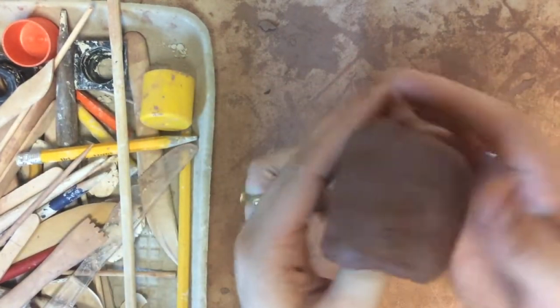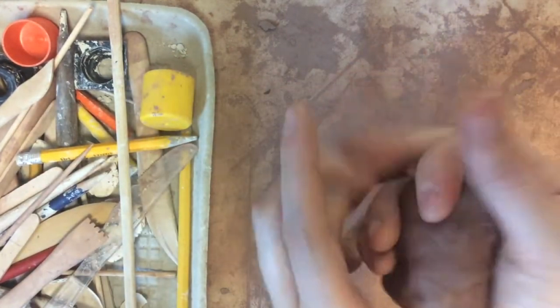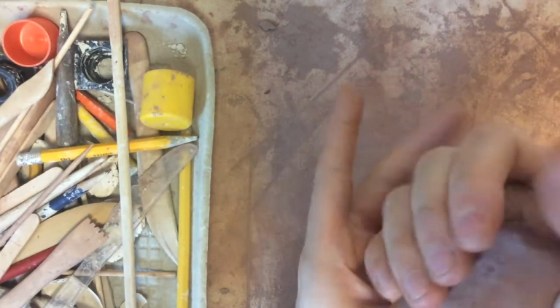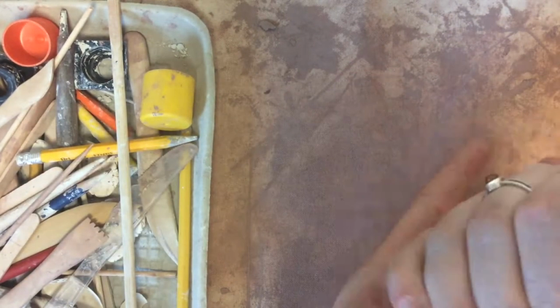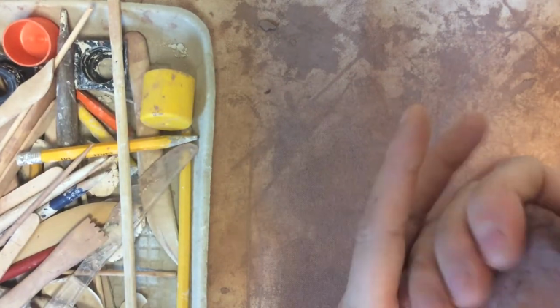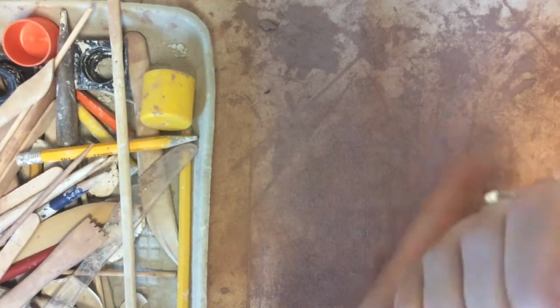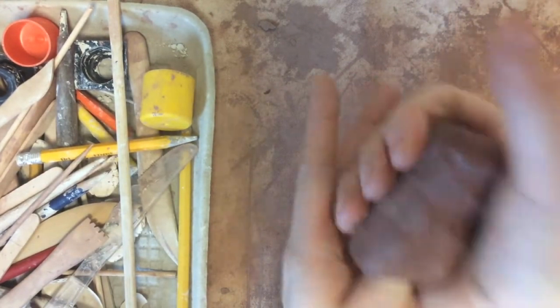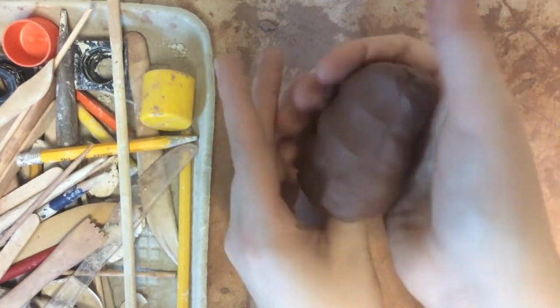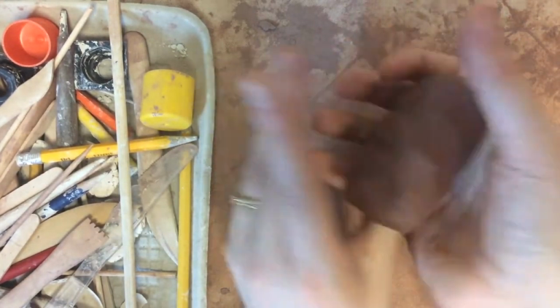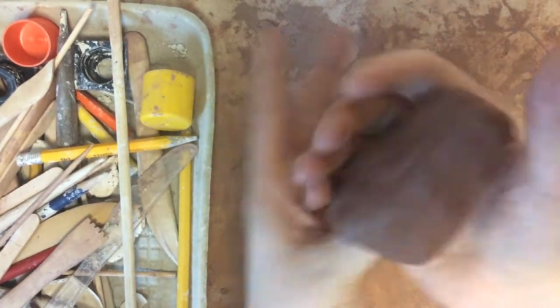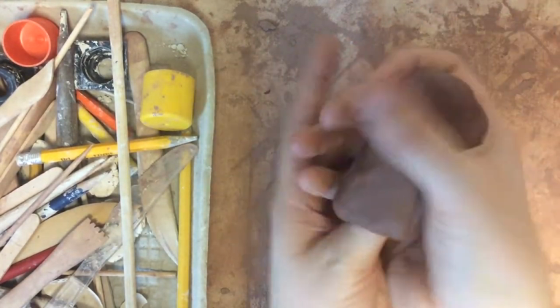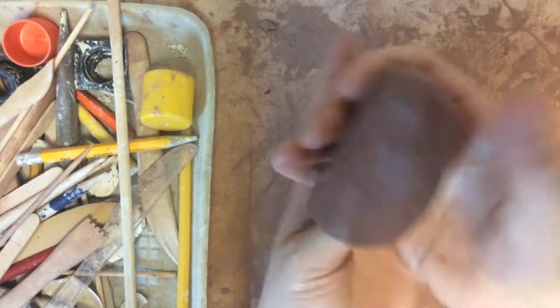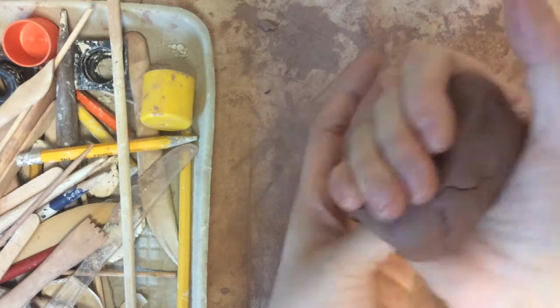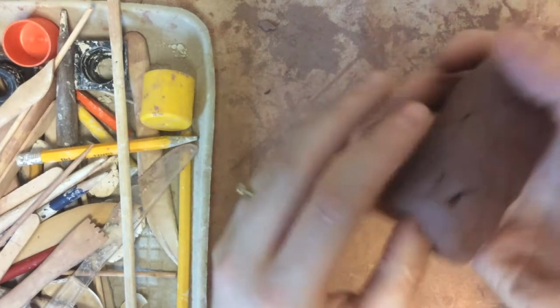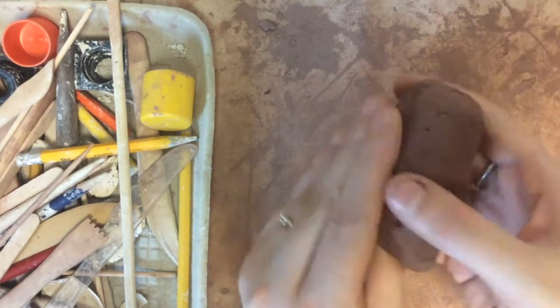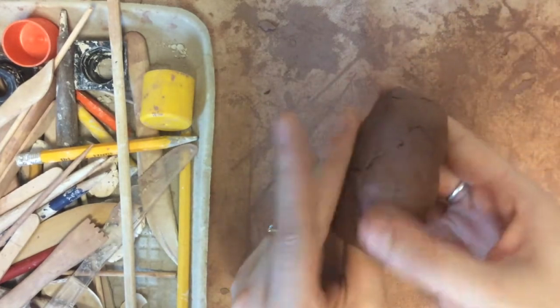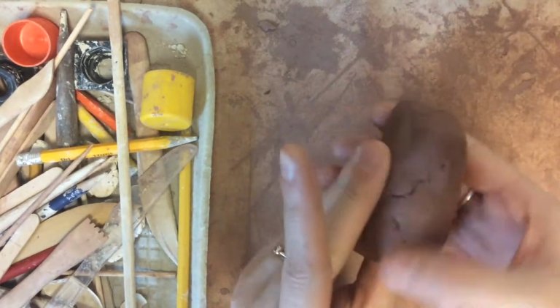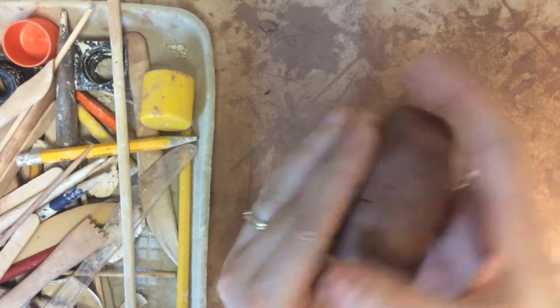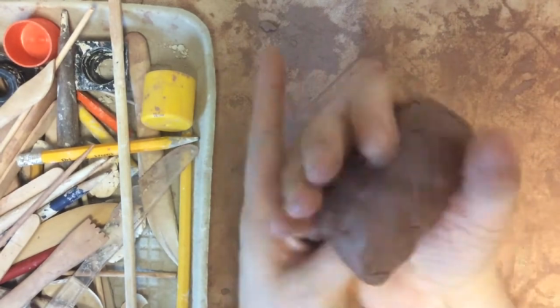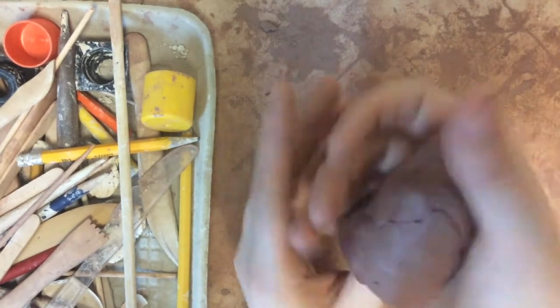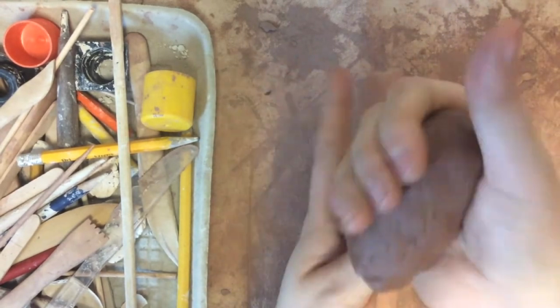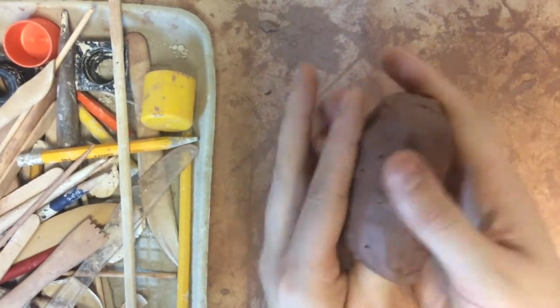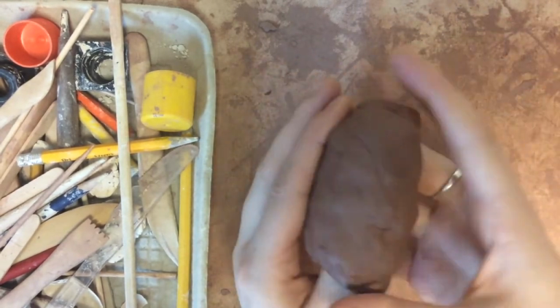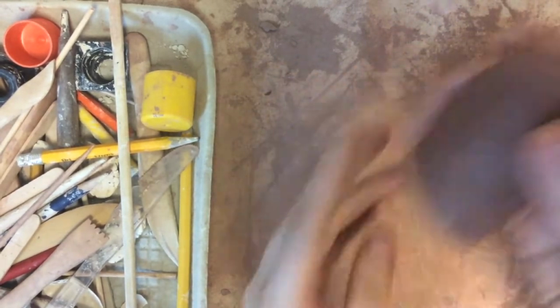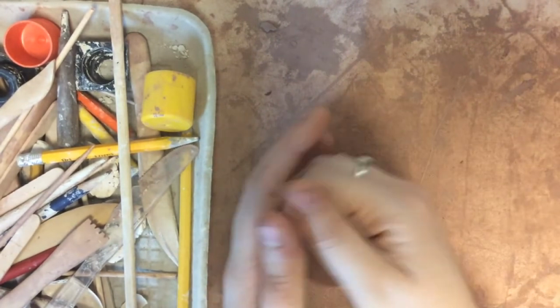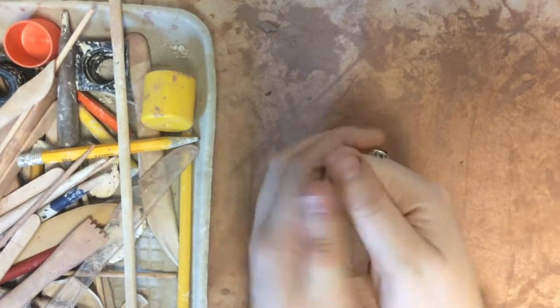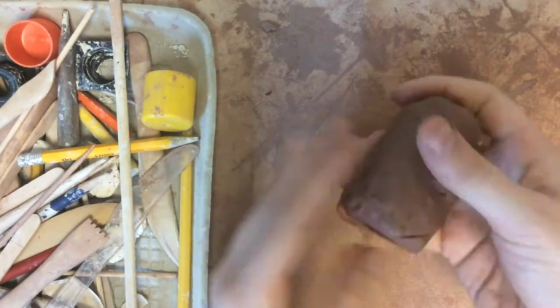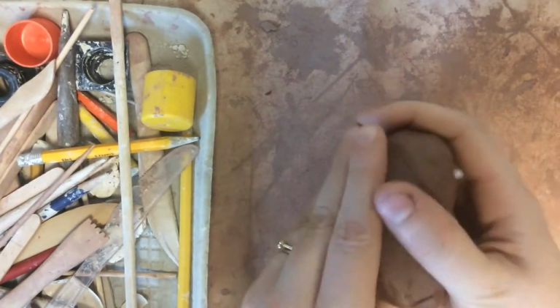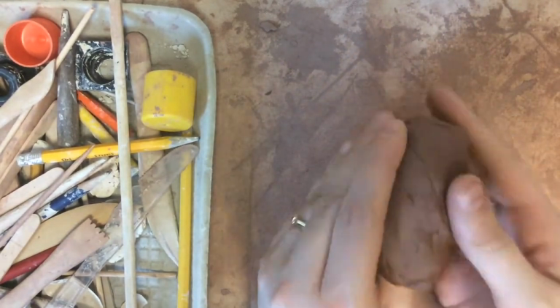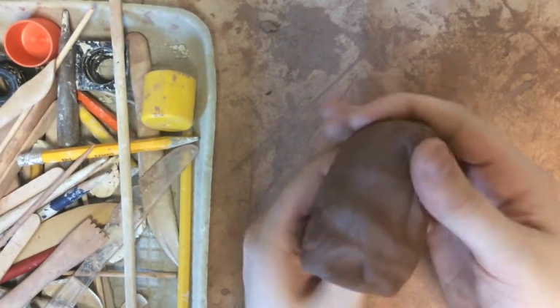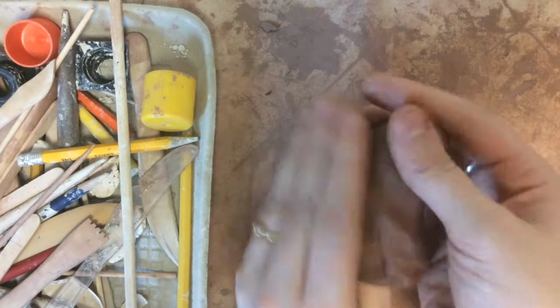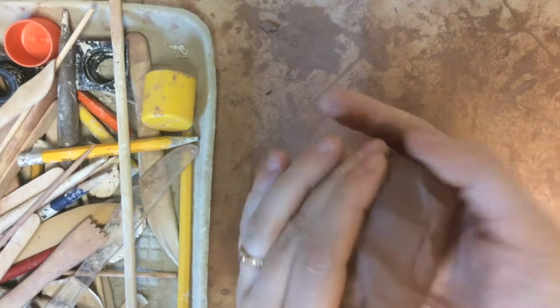Then you're going to press your thumb into the middle of the clay and you're just going to squeeze the clay around your thumb to create a long skinny cylinder shape.